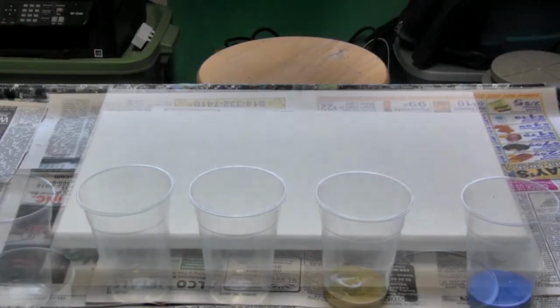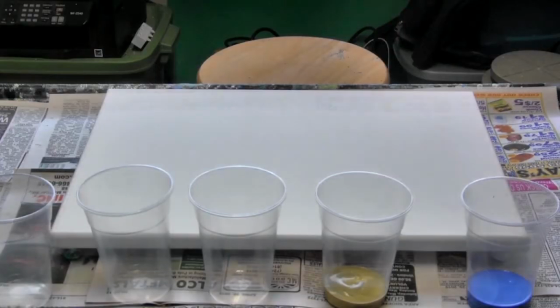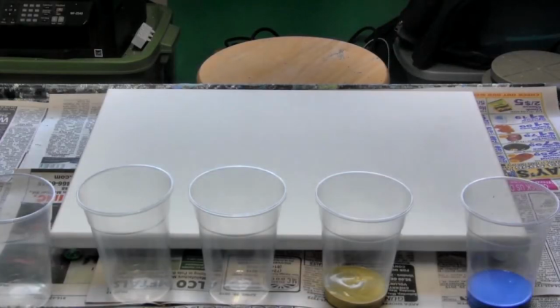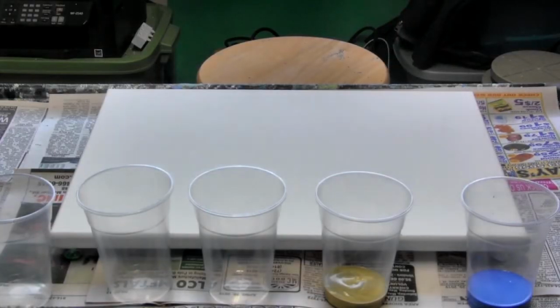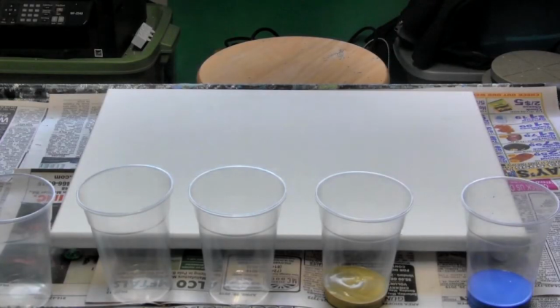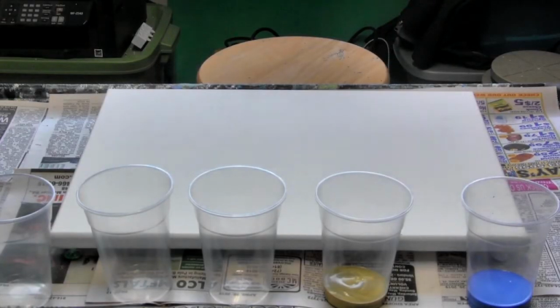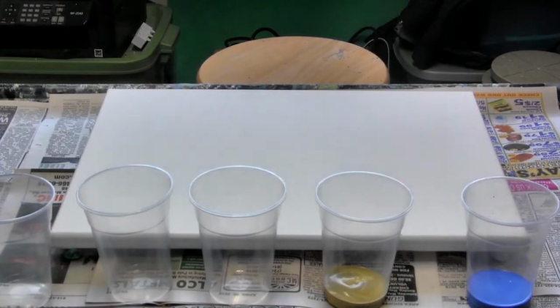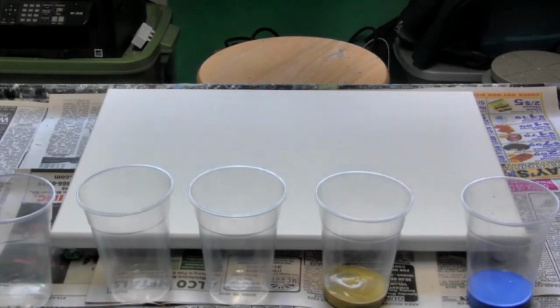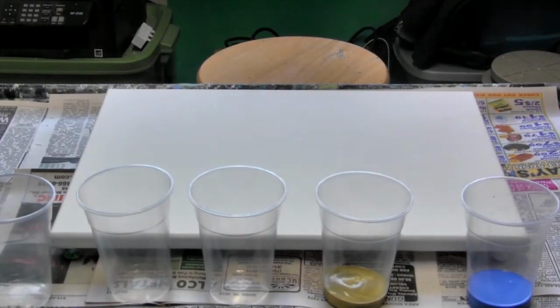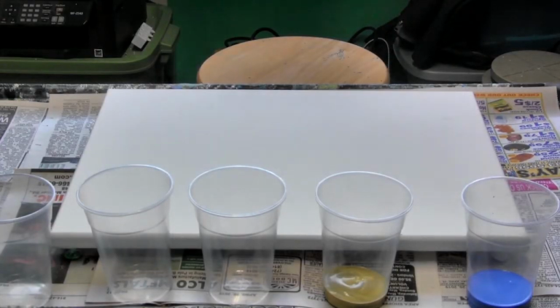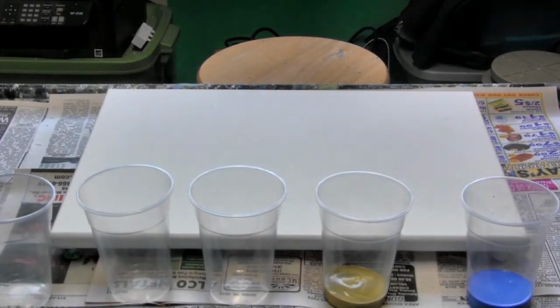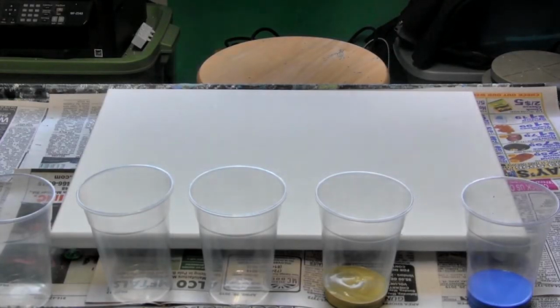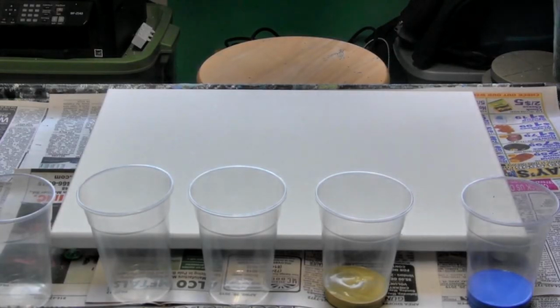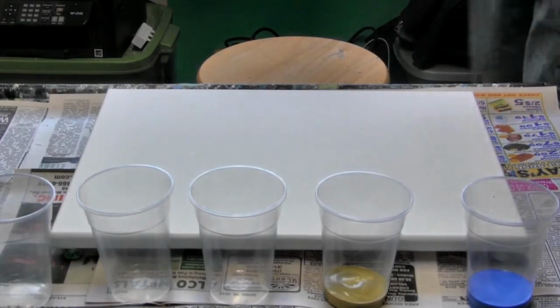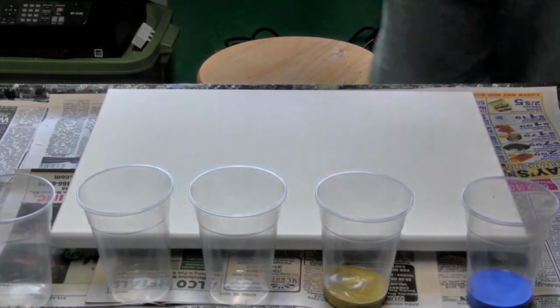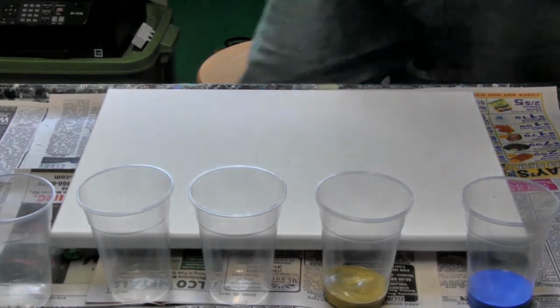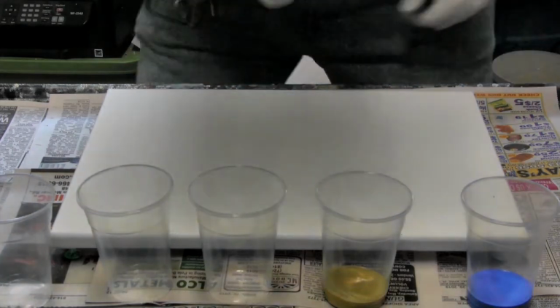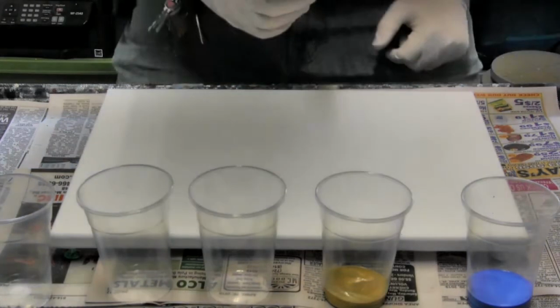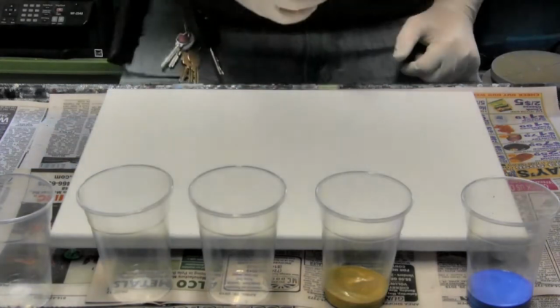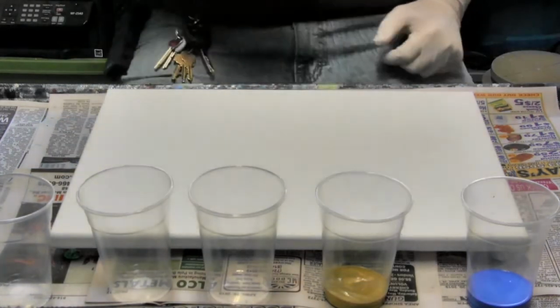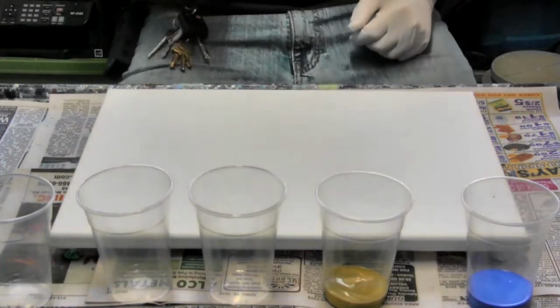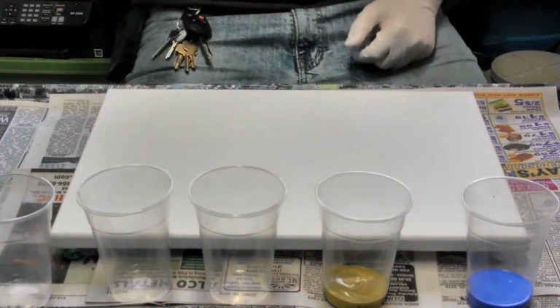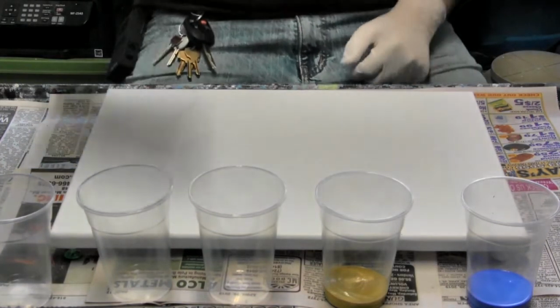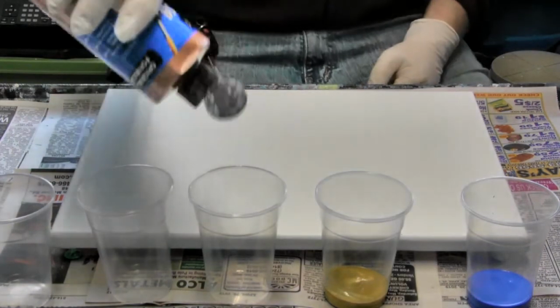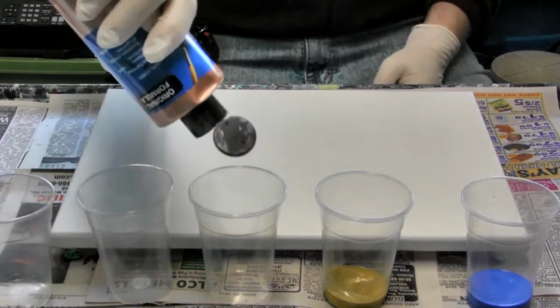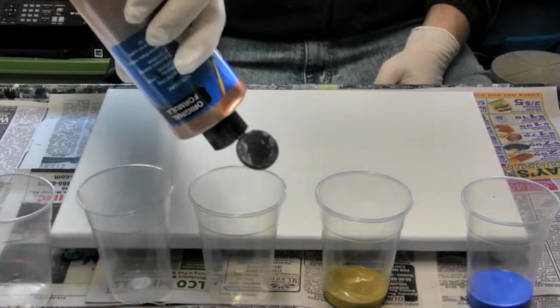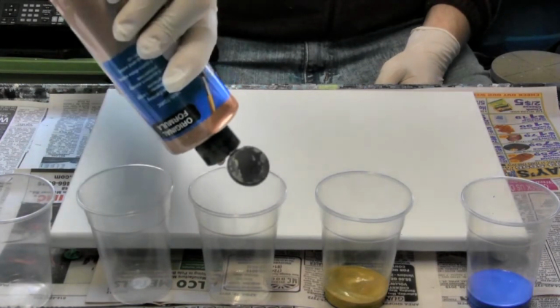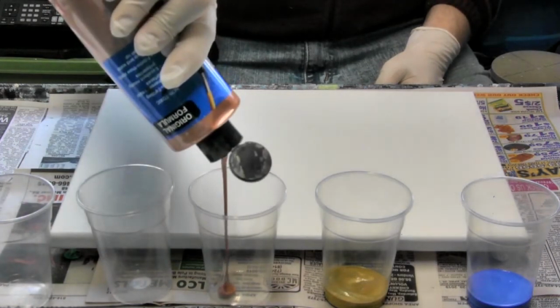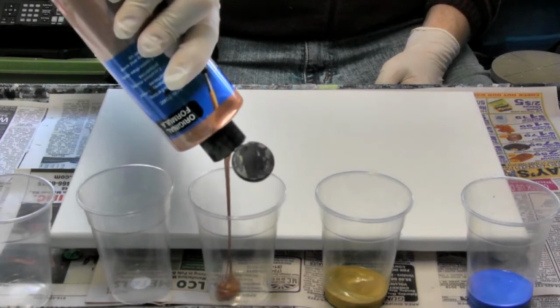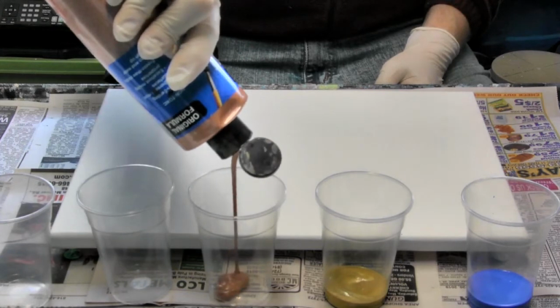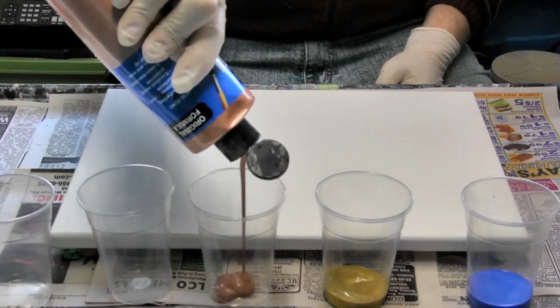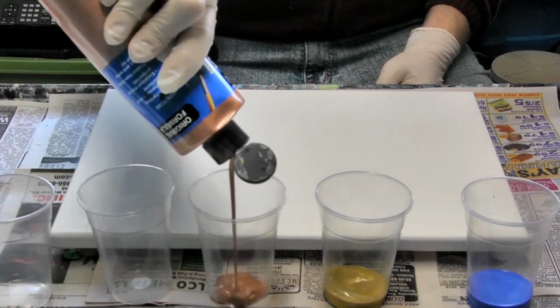Welcome to the first part of the acrylic pourer. My name is Chris and I'm going to introduce you to acrylic pouring.